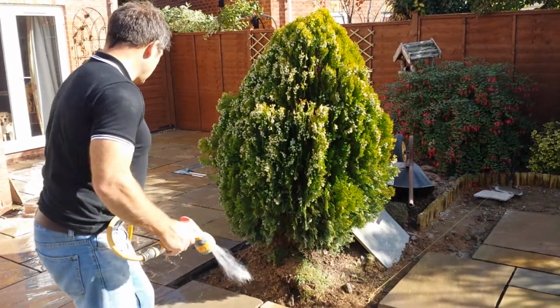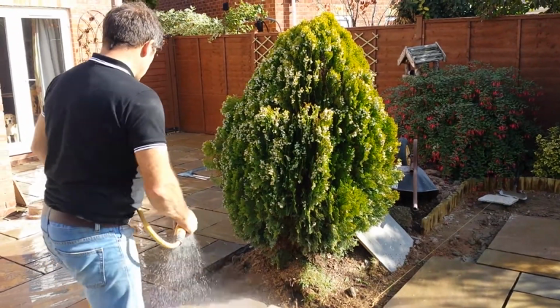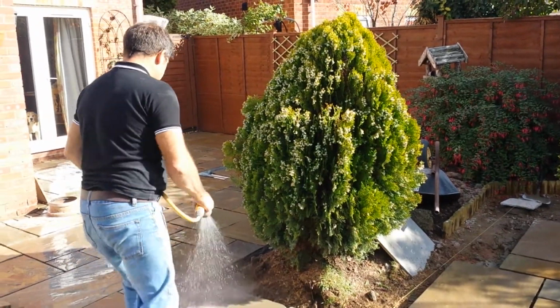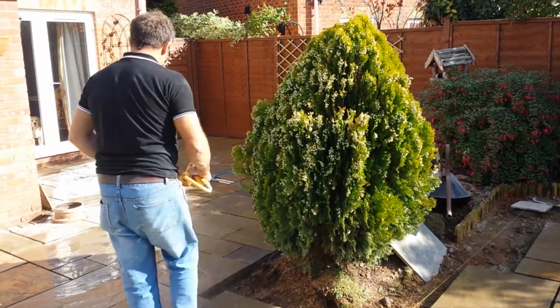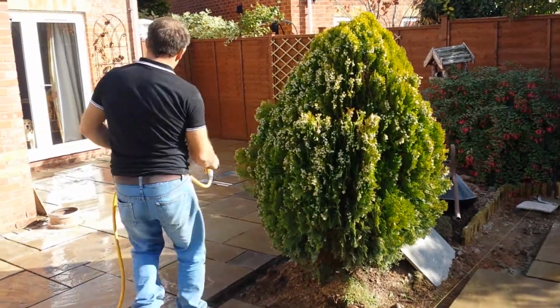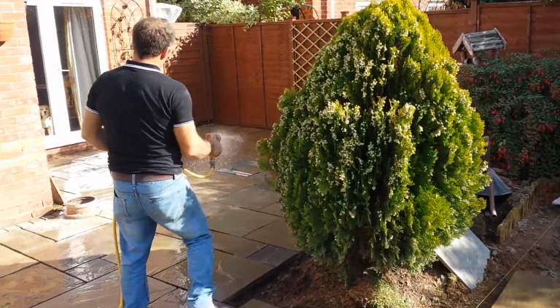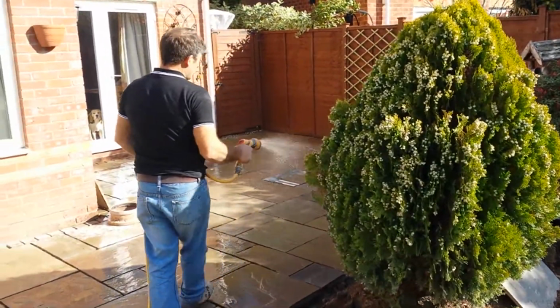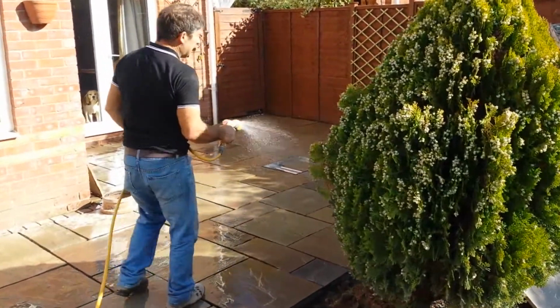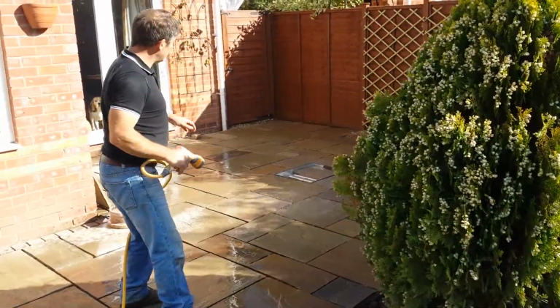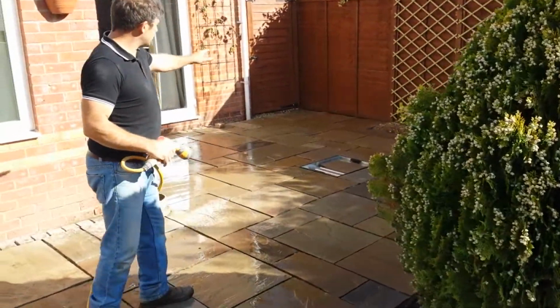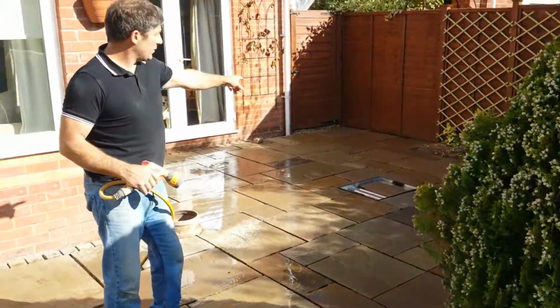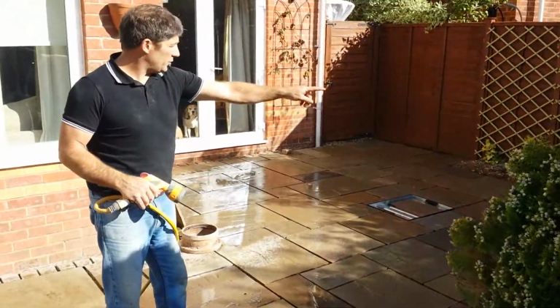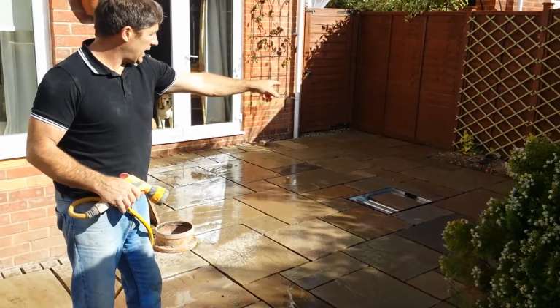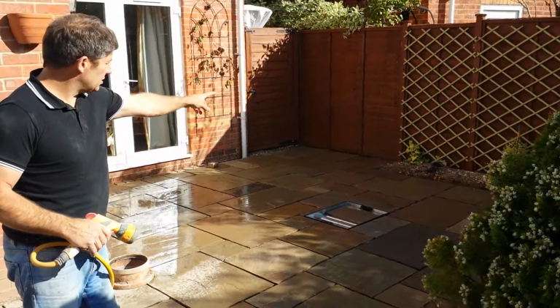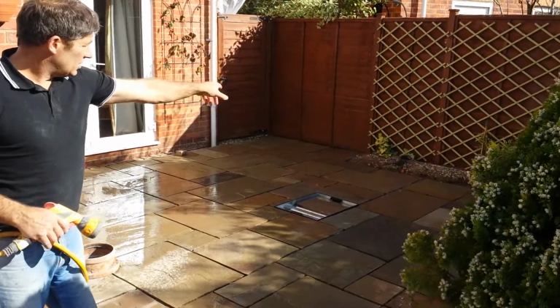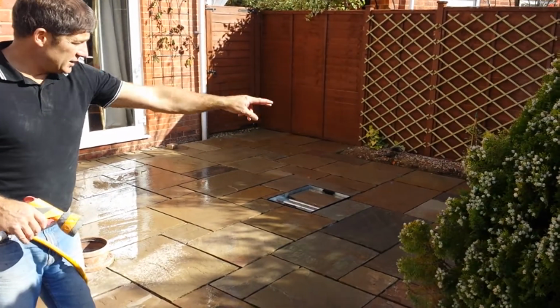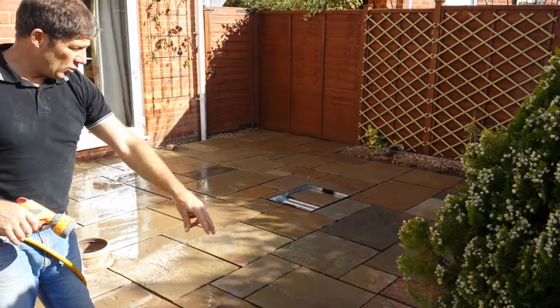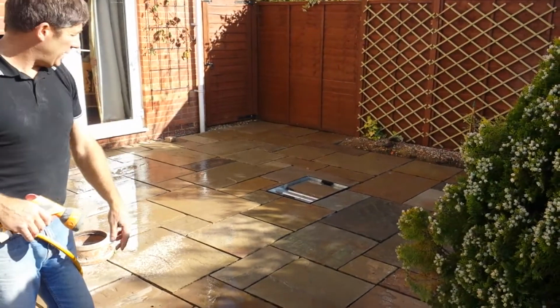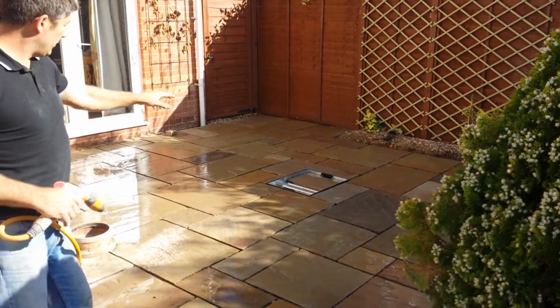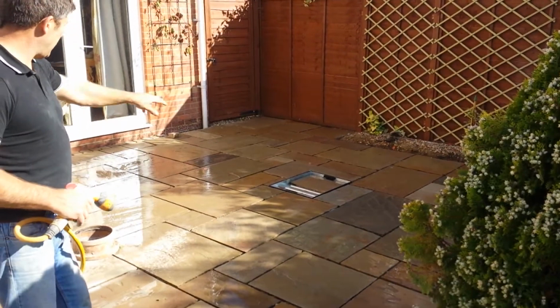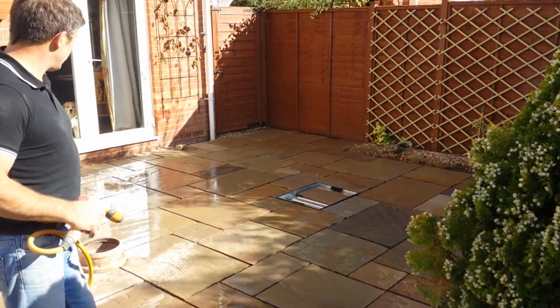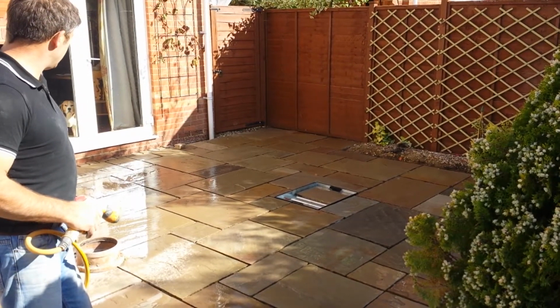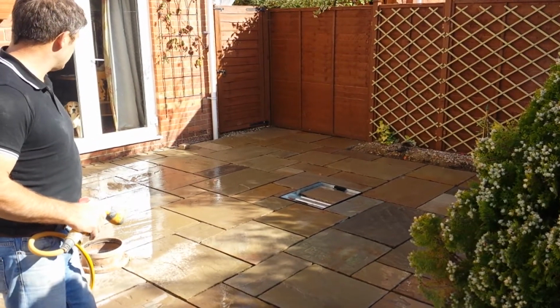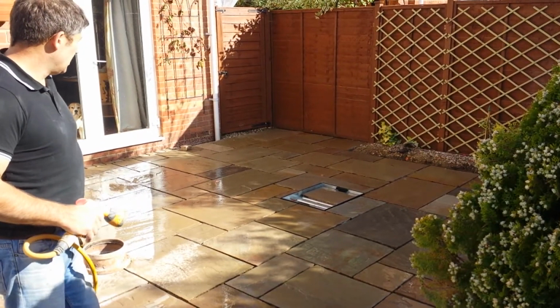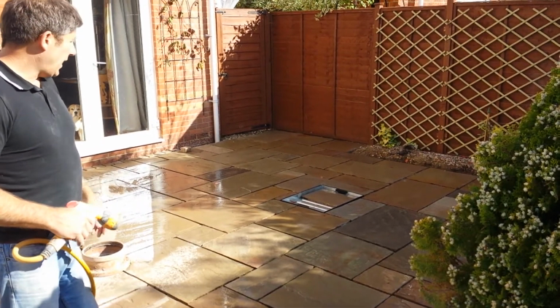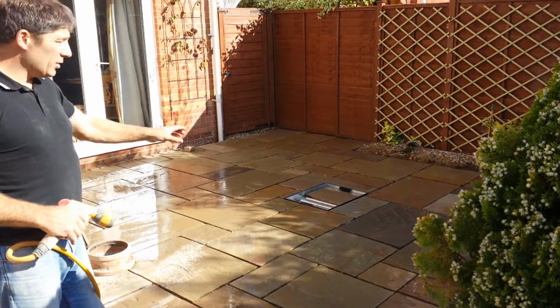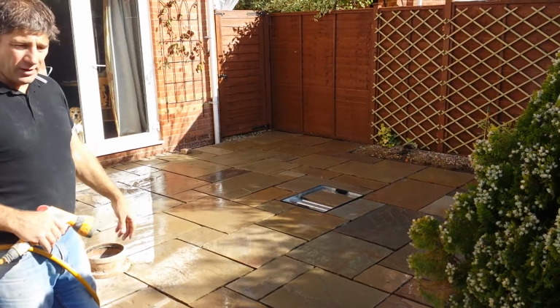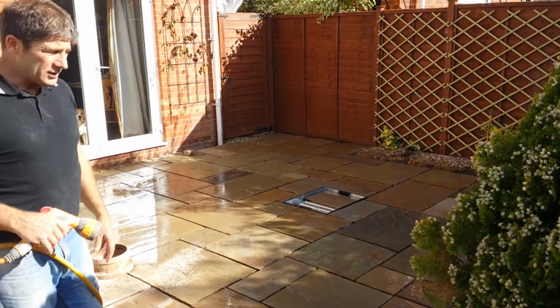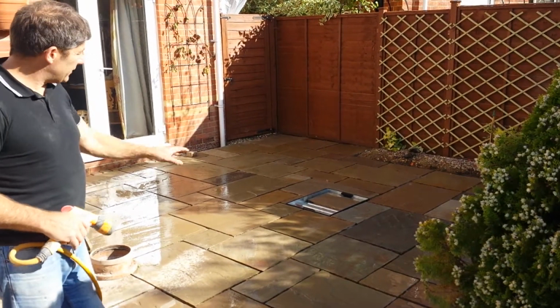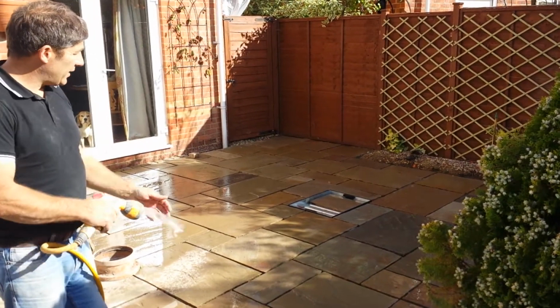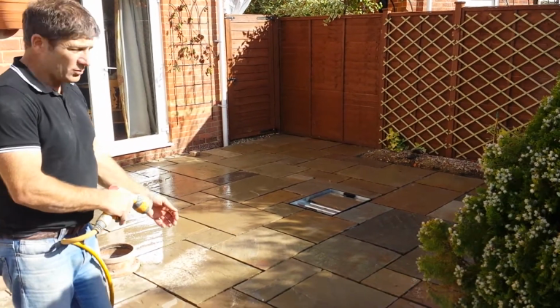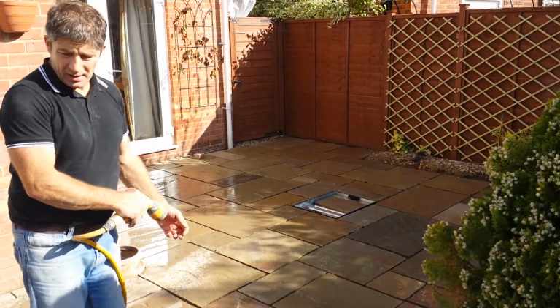As you can see over here, we've nearly completed this part. We've got to put the brick edge and continue that all the way around. We've got that mallow tray to finish off, and then we're going to be starting the pointing on this very, very soon with a bit of luck.